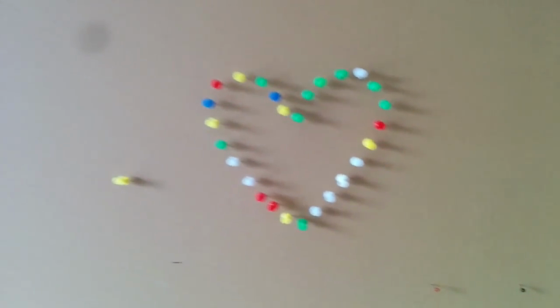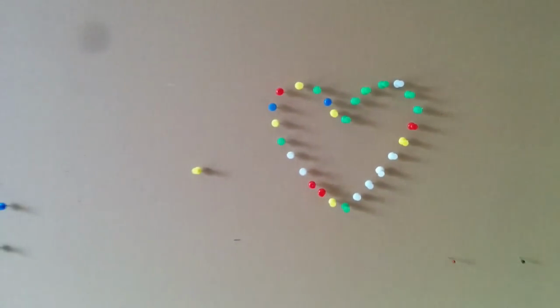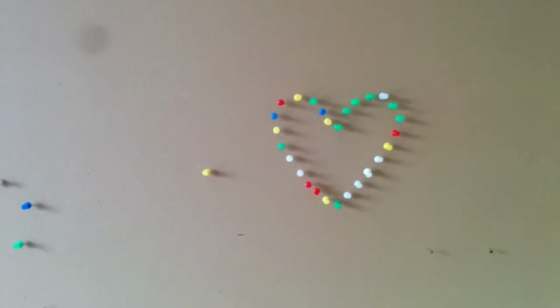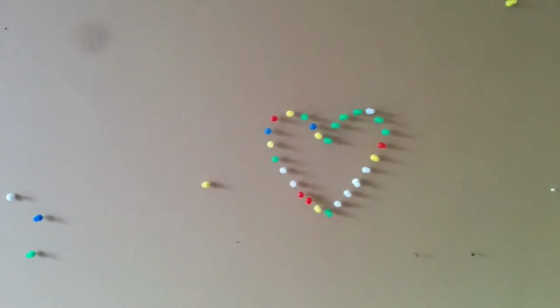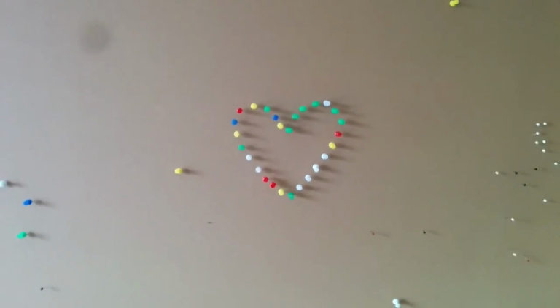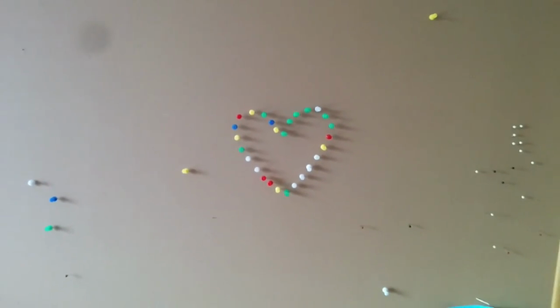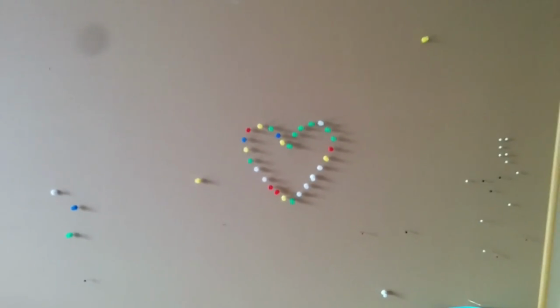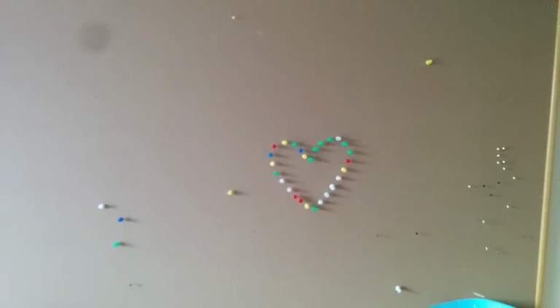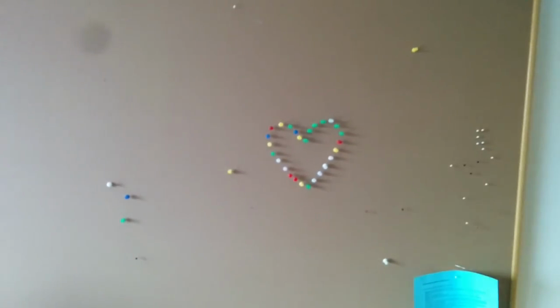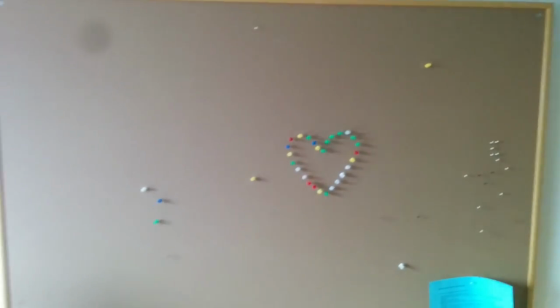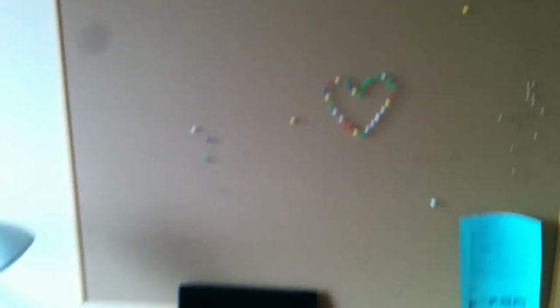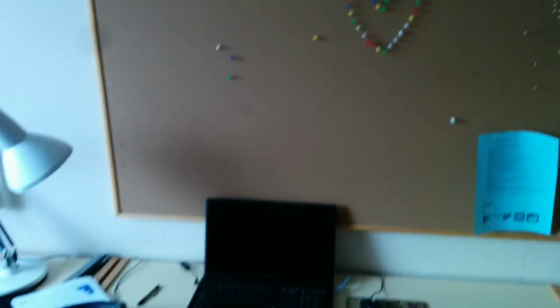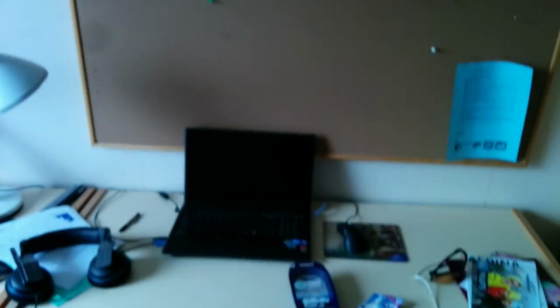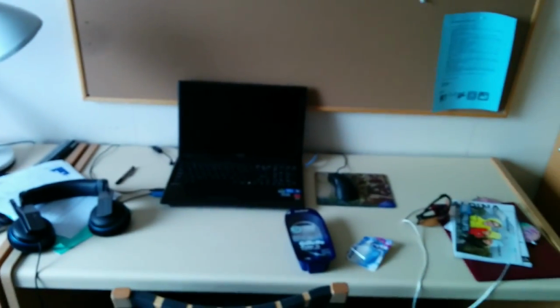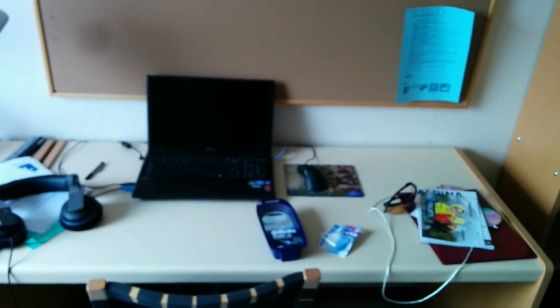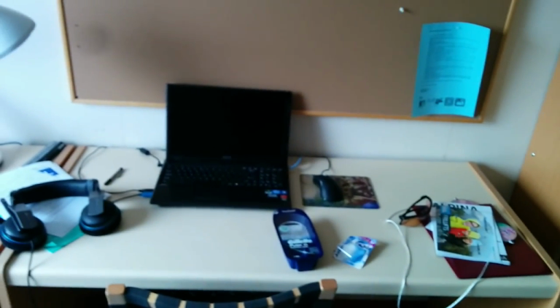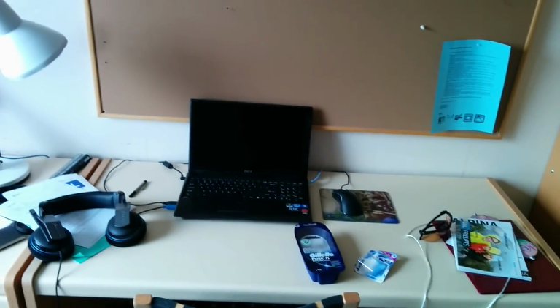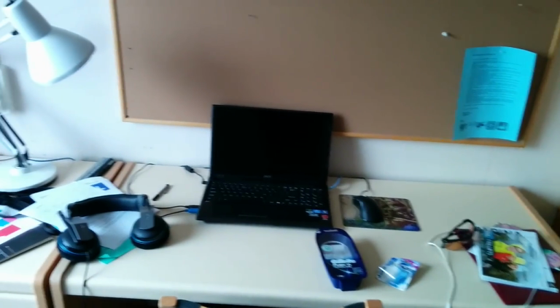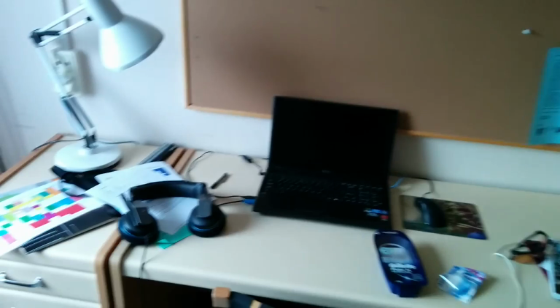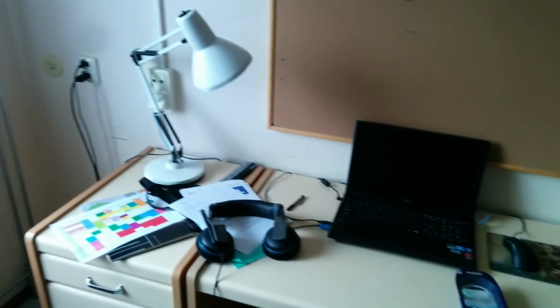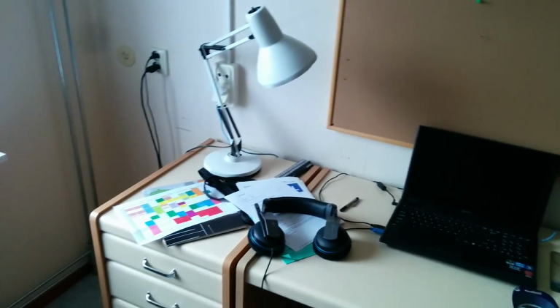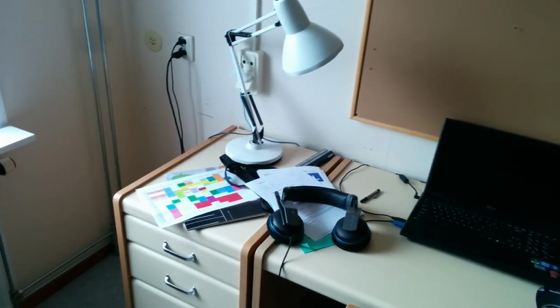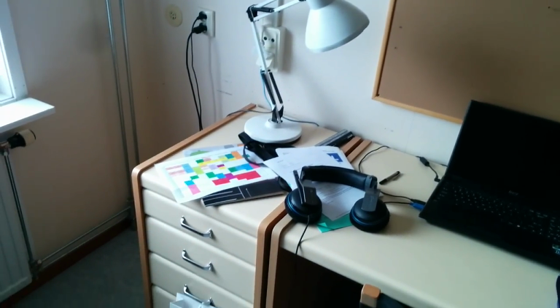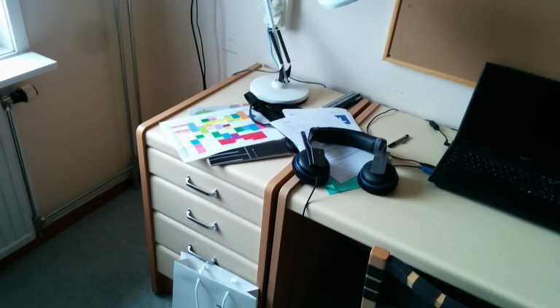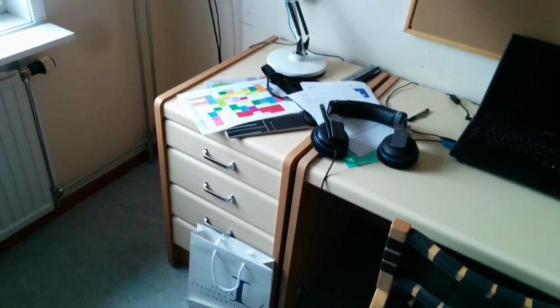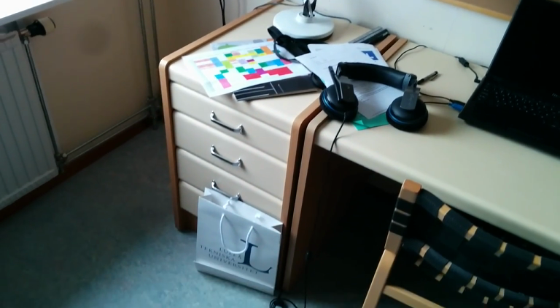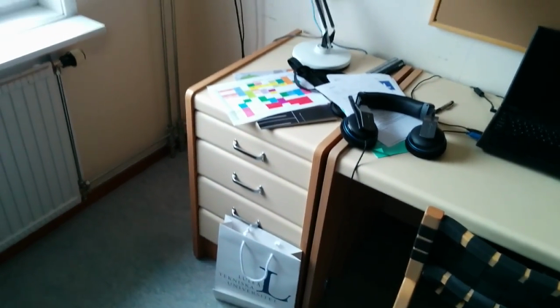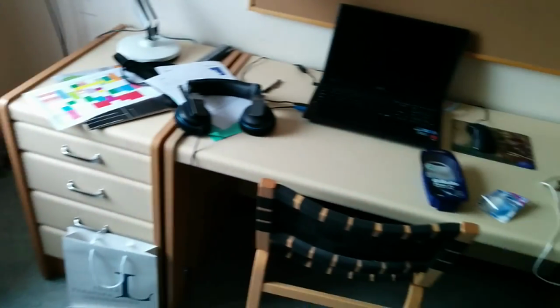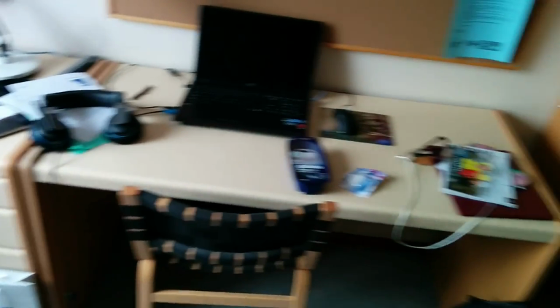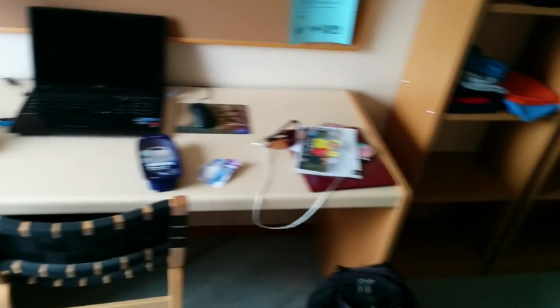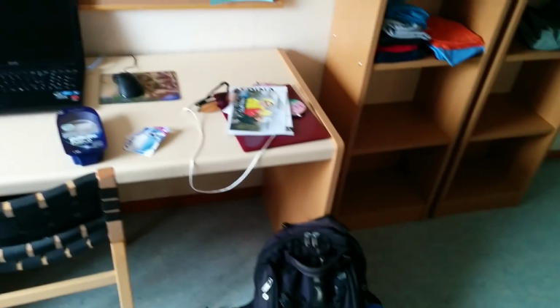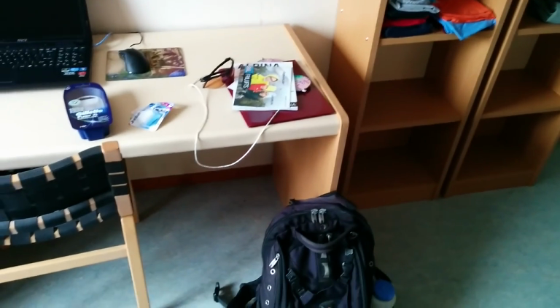That's the corkboard above my desk. Somebody left a heart for me before I got here. Then I've got the desk, my computer while I'm here, and some papers from the orientation that I haven't cleaned up and stuff, and my backpack.